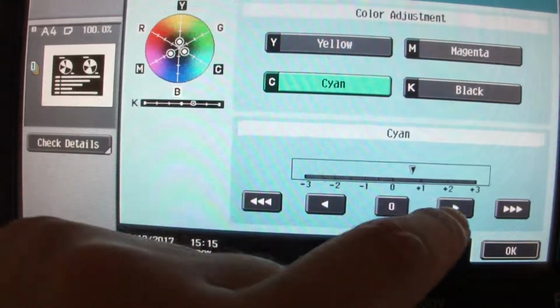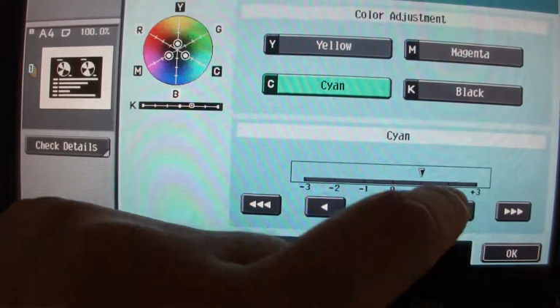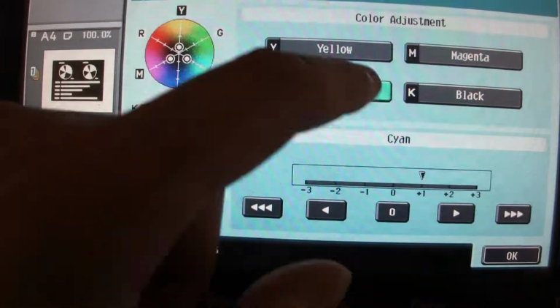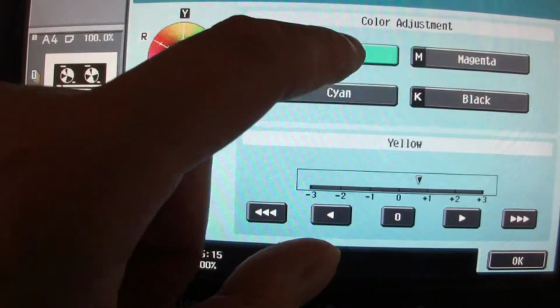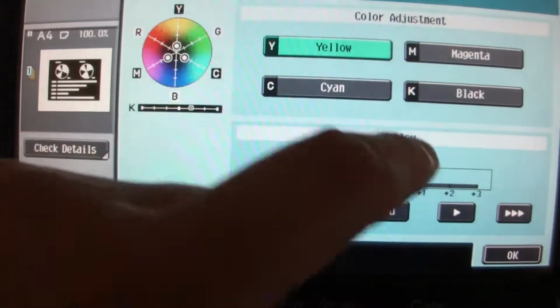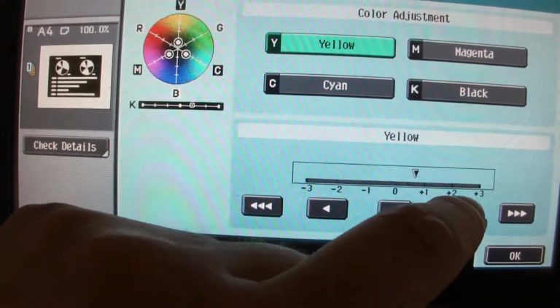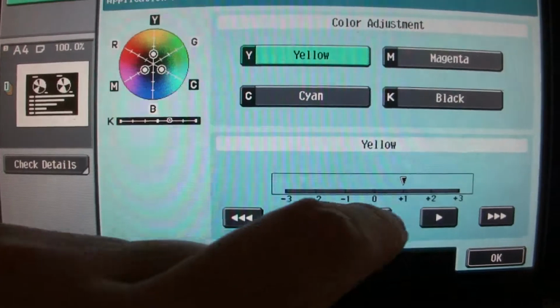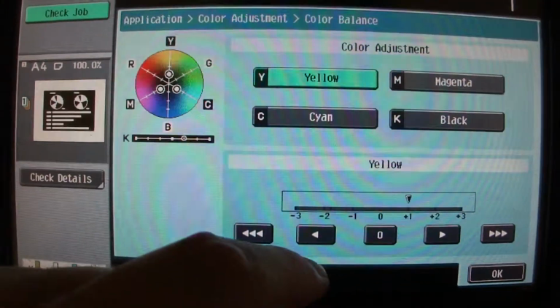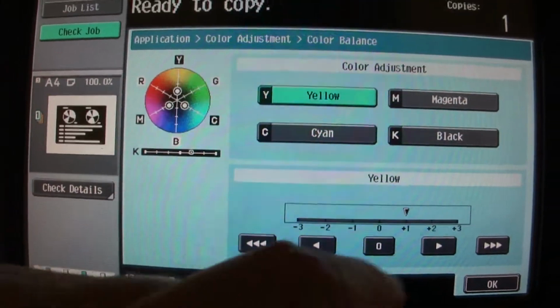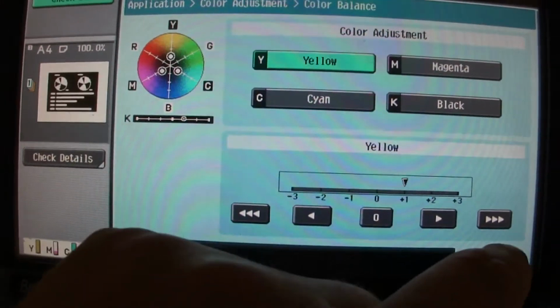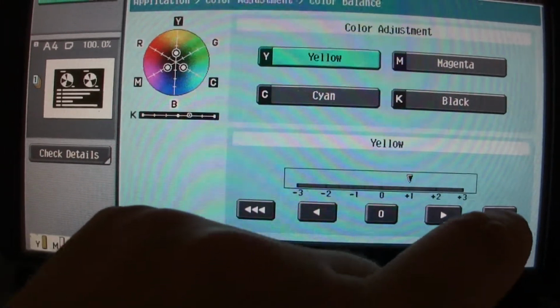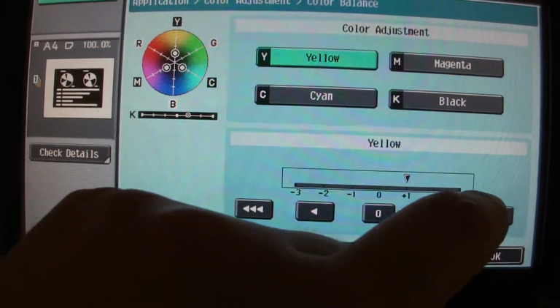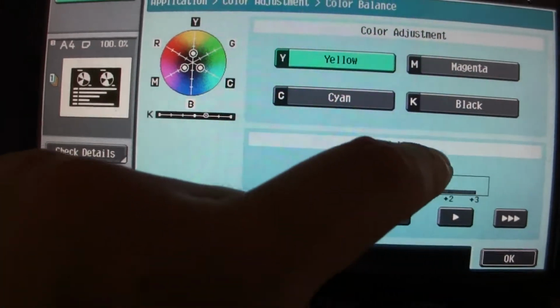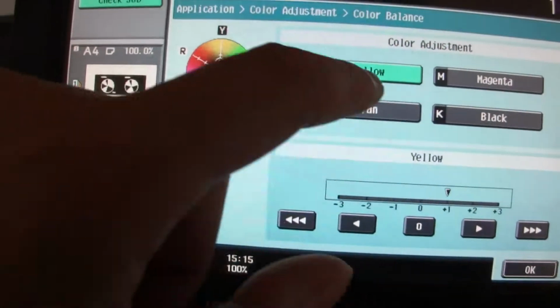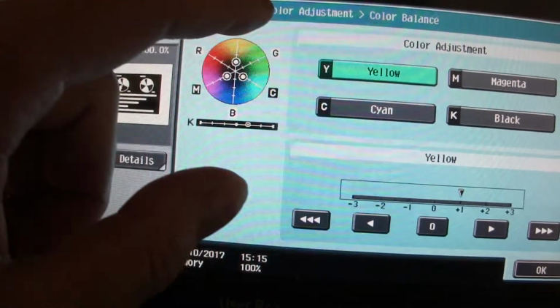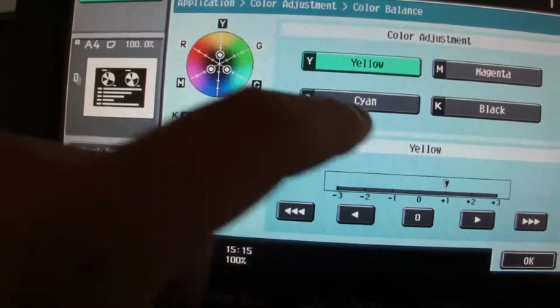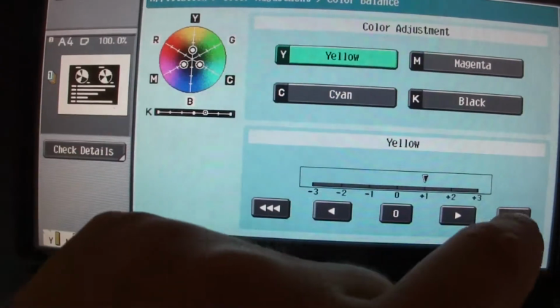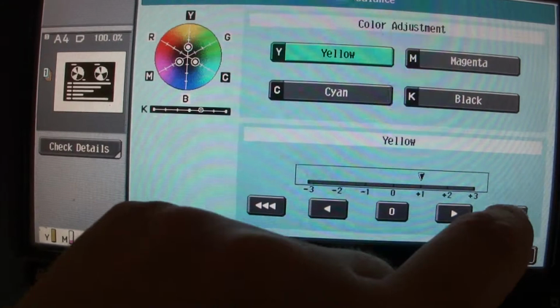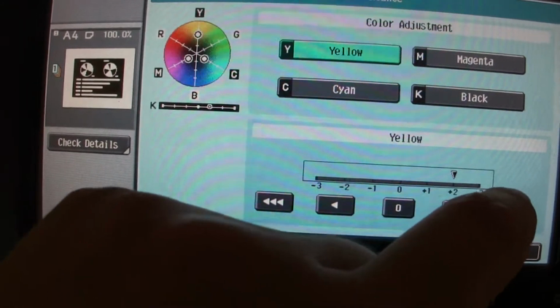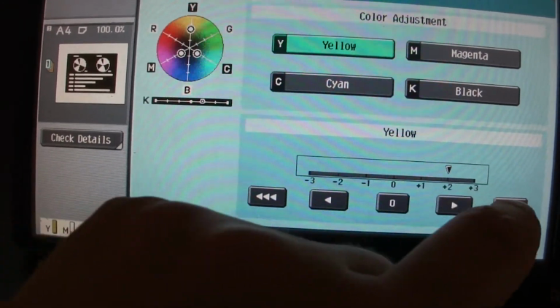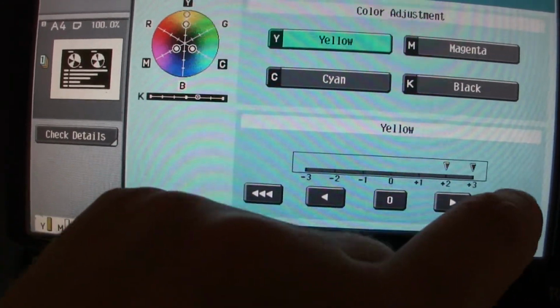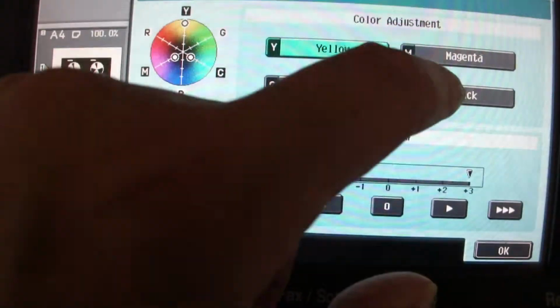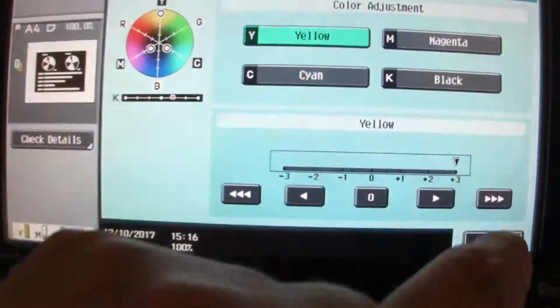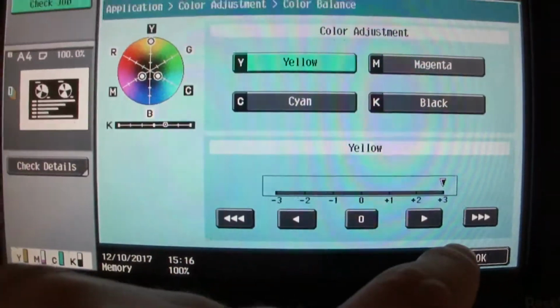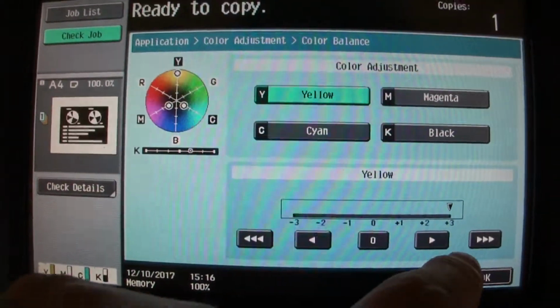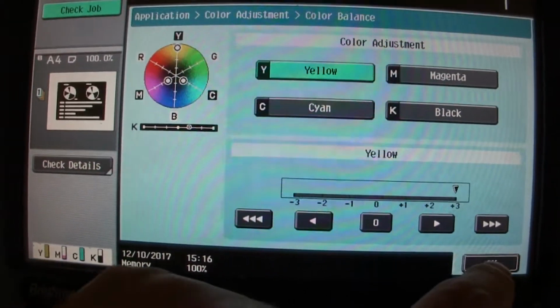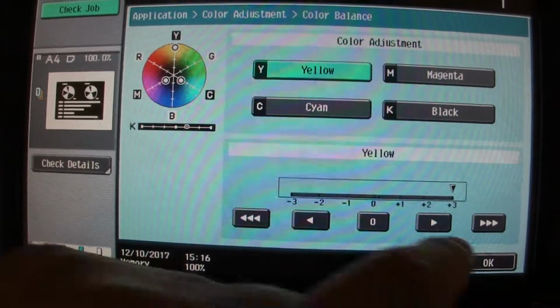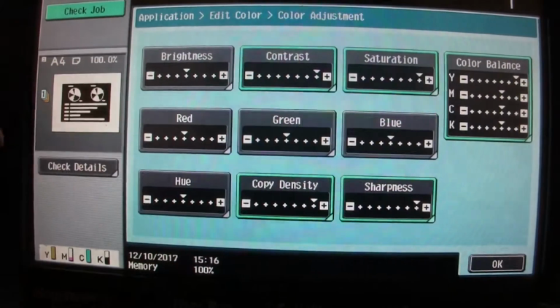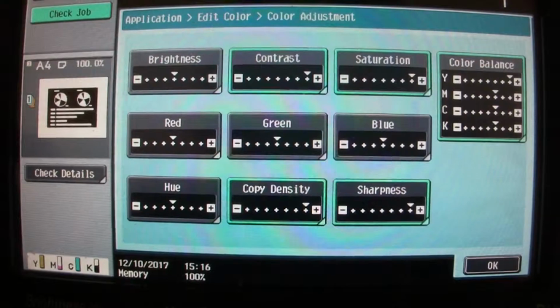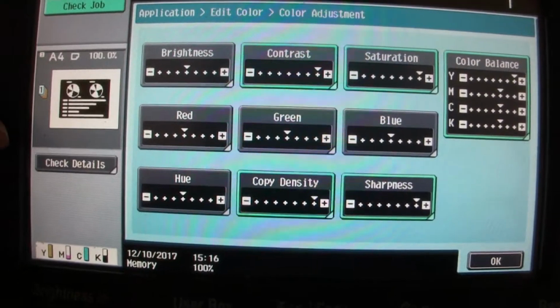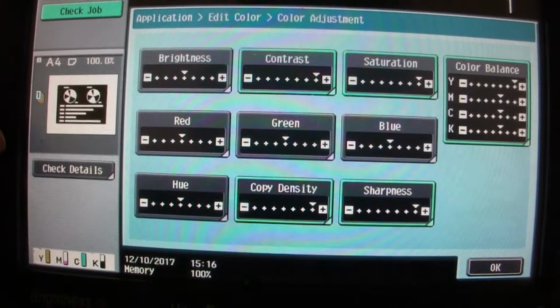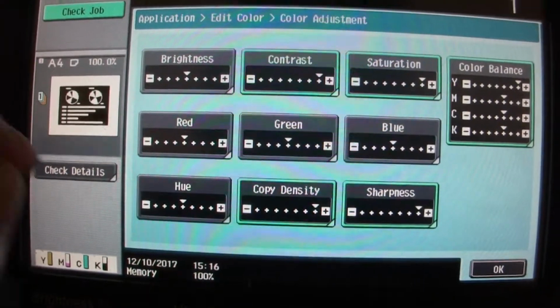Cyan could go up a bit more, yellow could go up a bit more. Now what are we going to do — going to up the yellow. You want more yellow than the other colors for some reason.